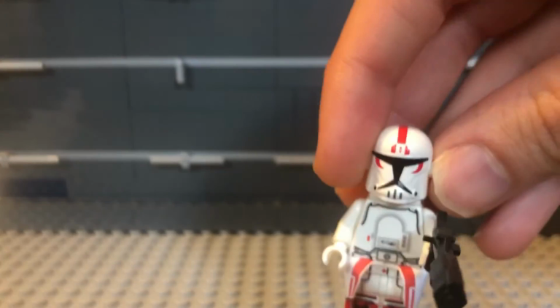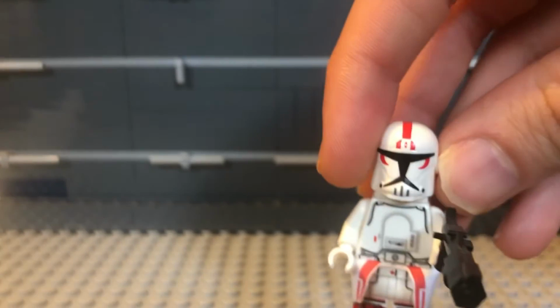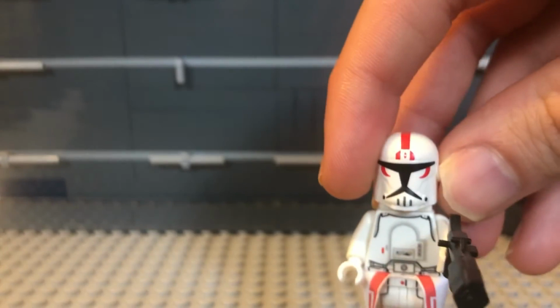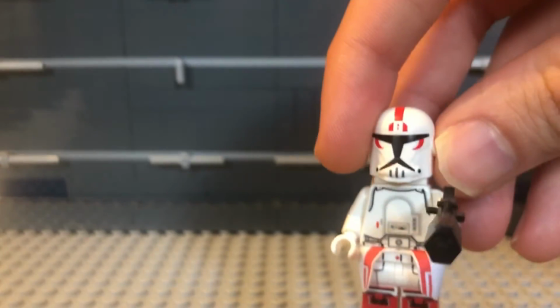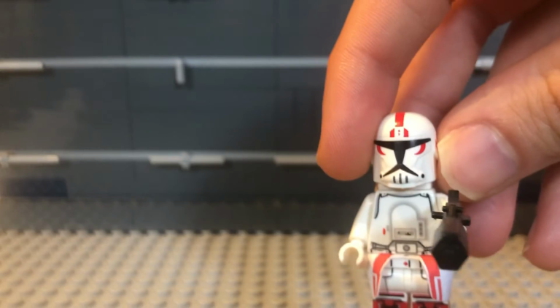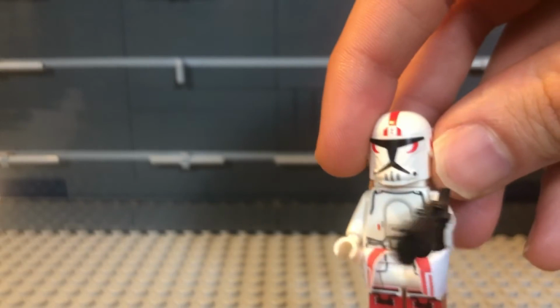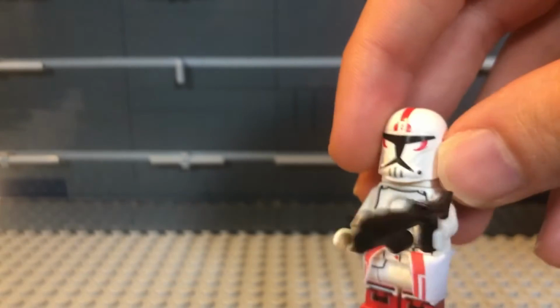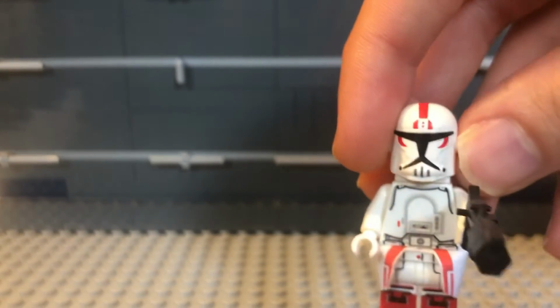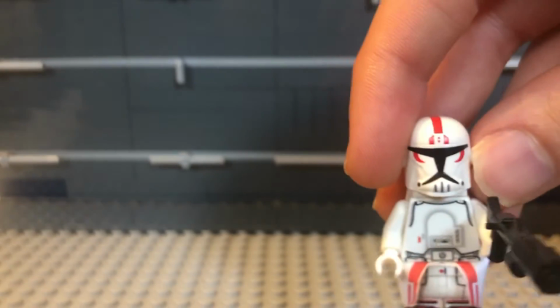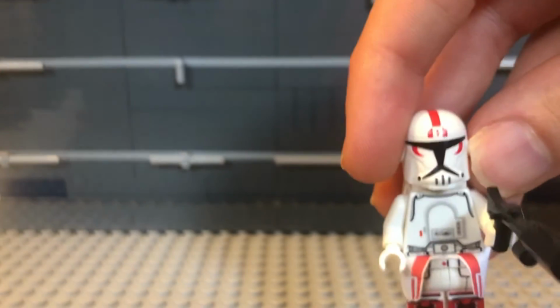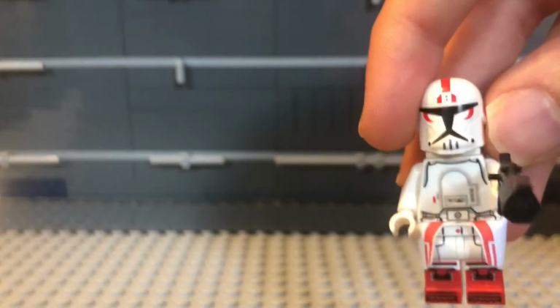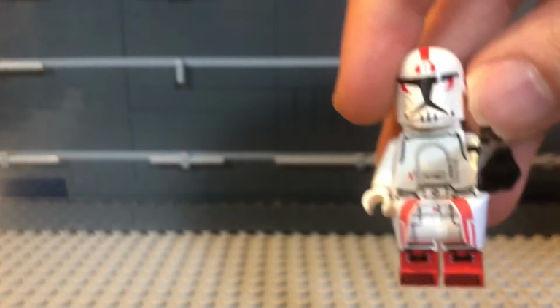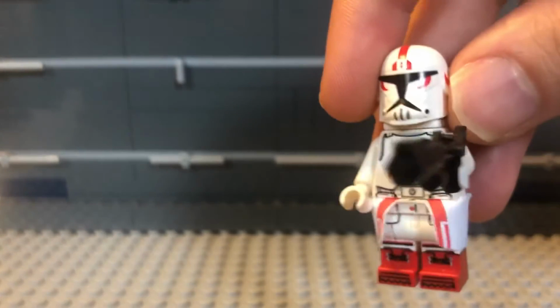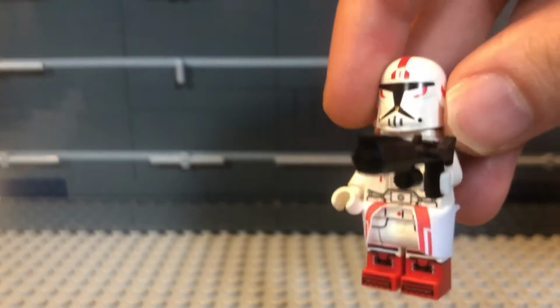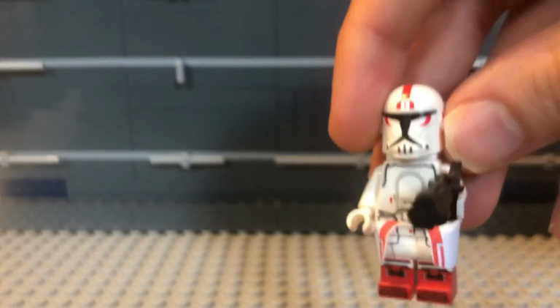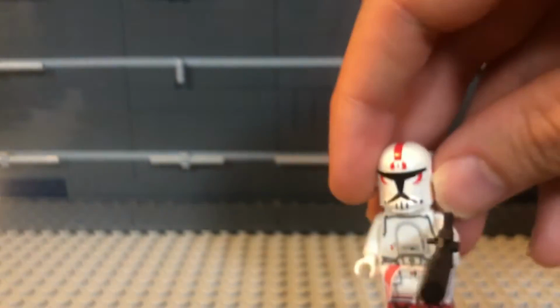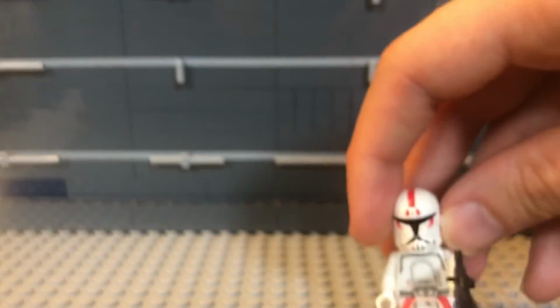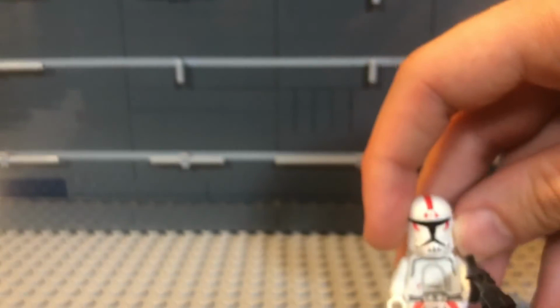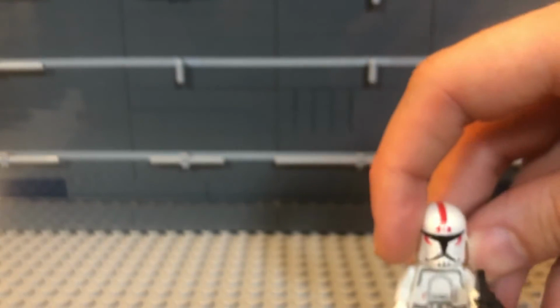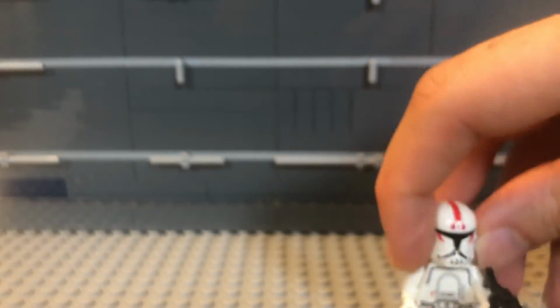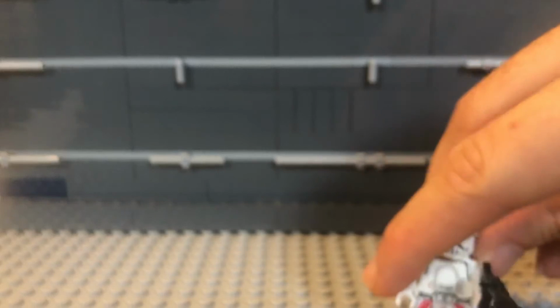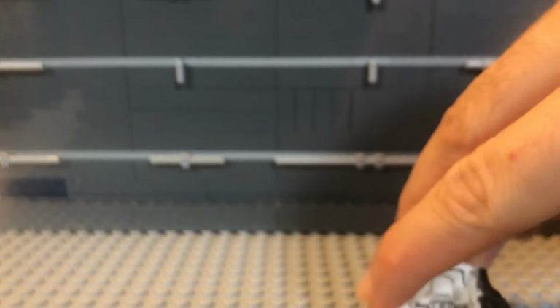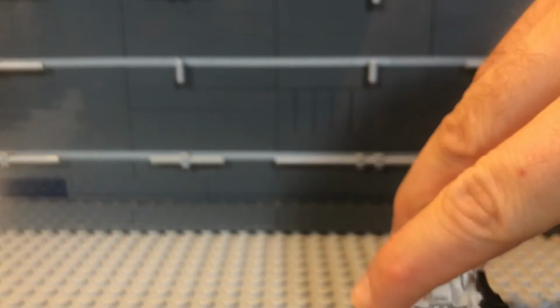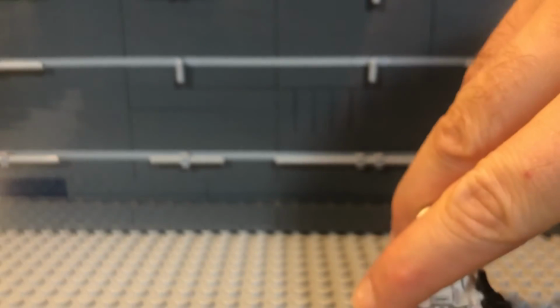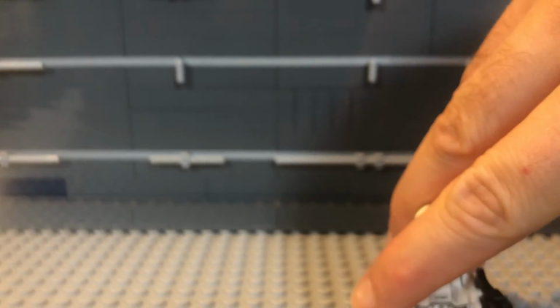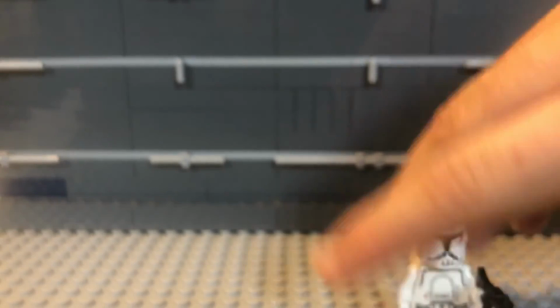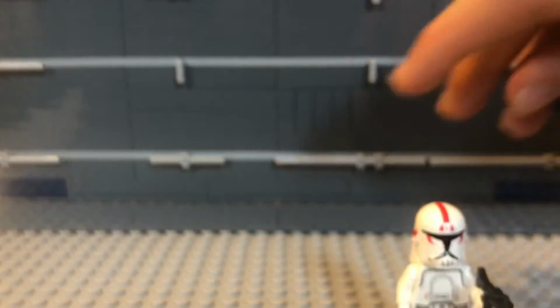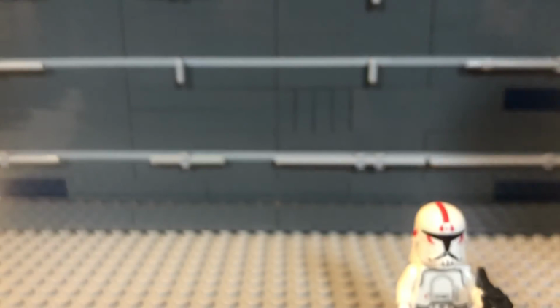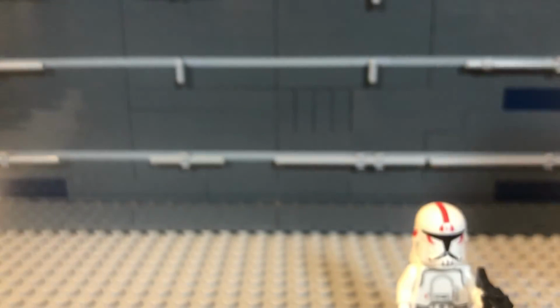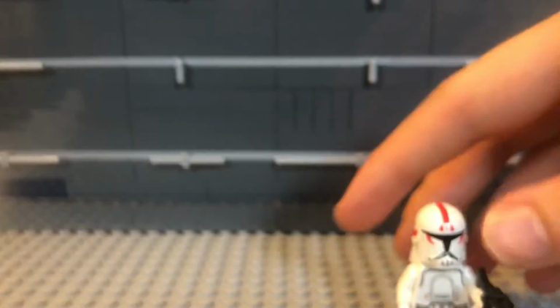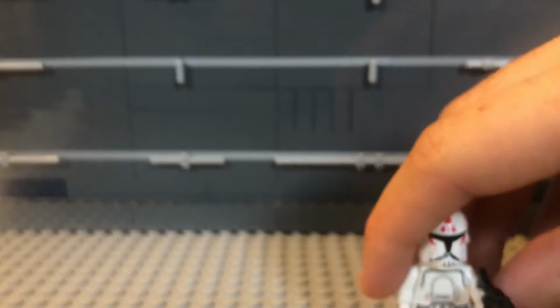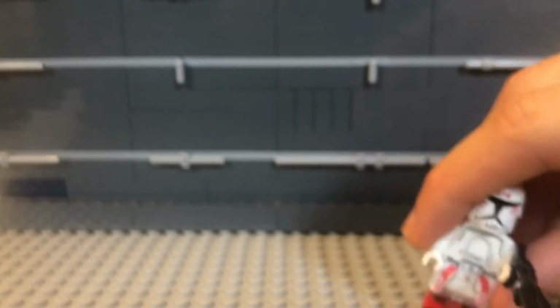And of course he has the iconic Clone Wars snowtrooper helmet, which was only seen once in the Clone Wars.